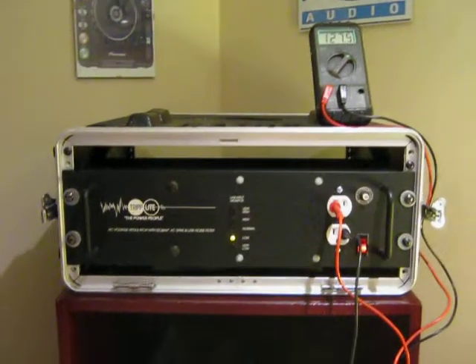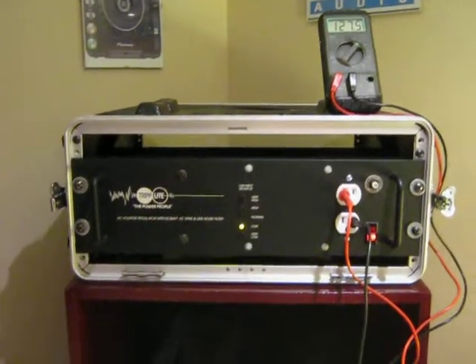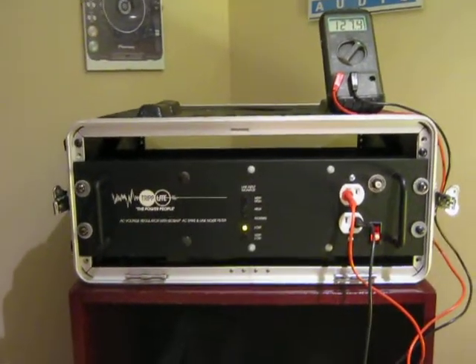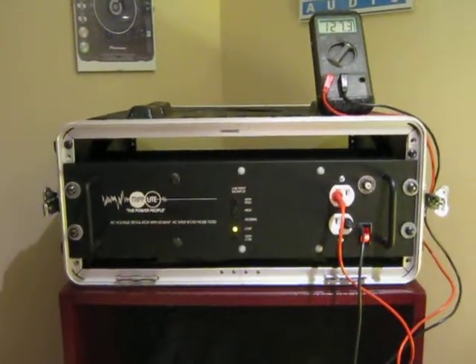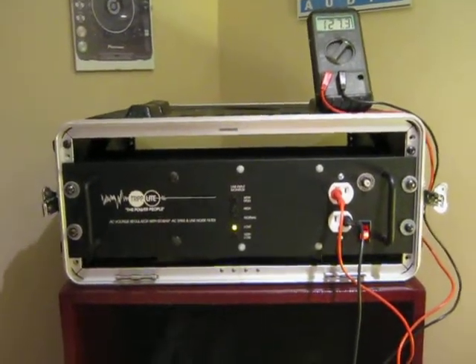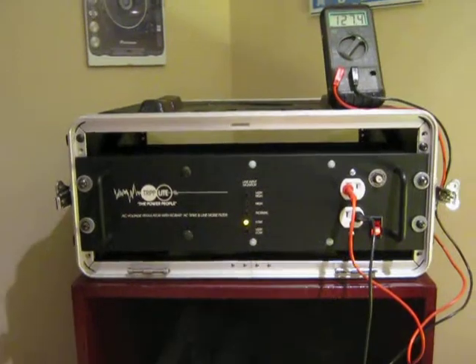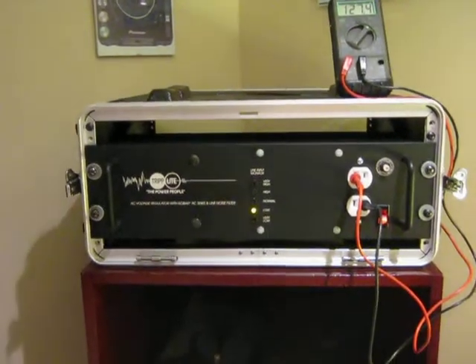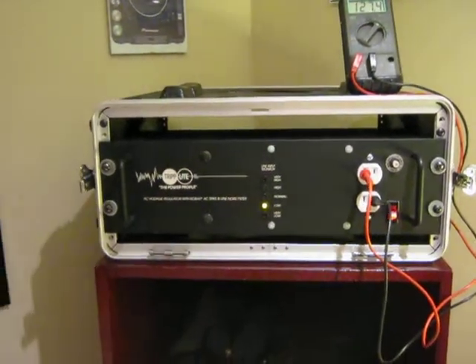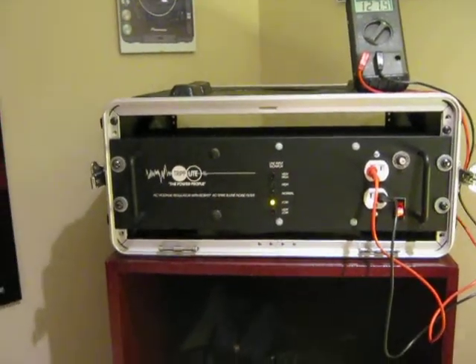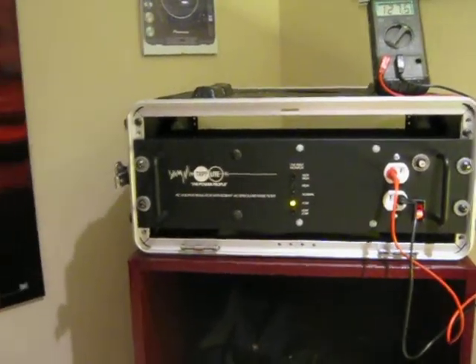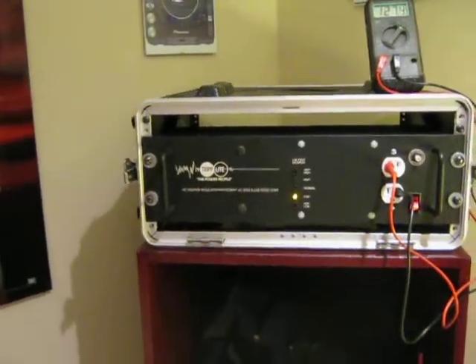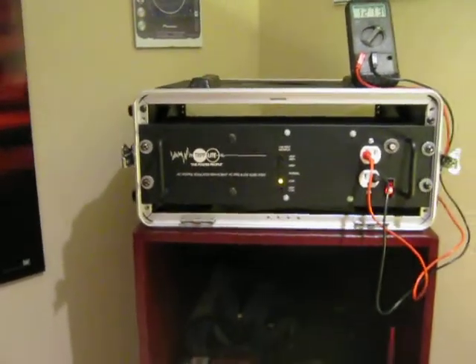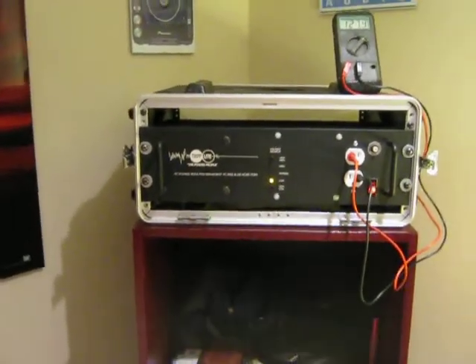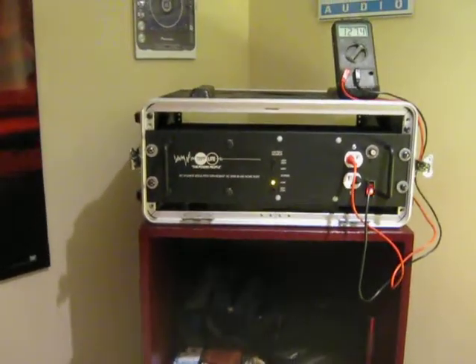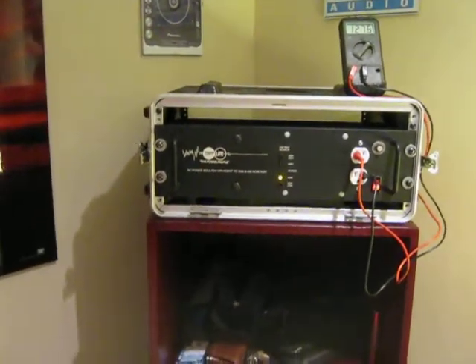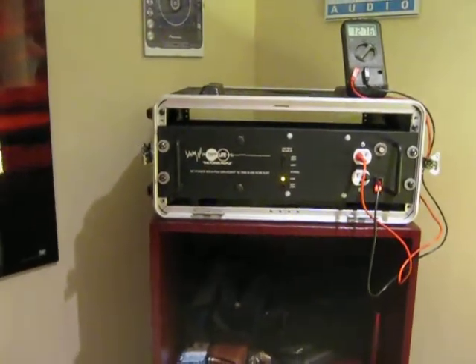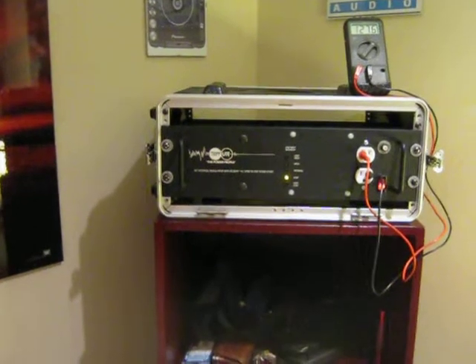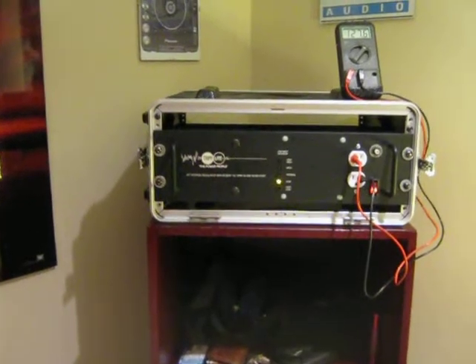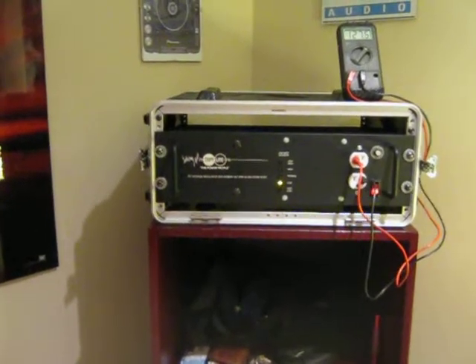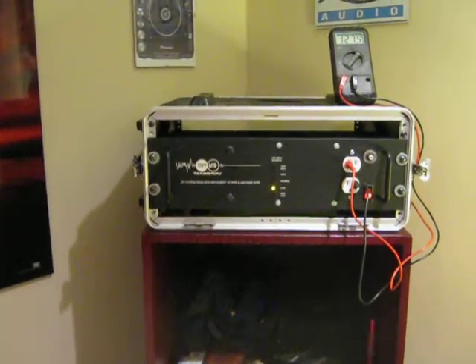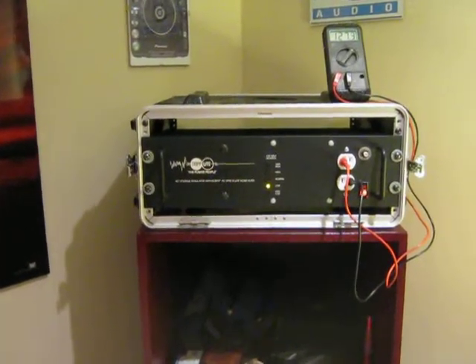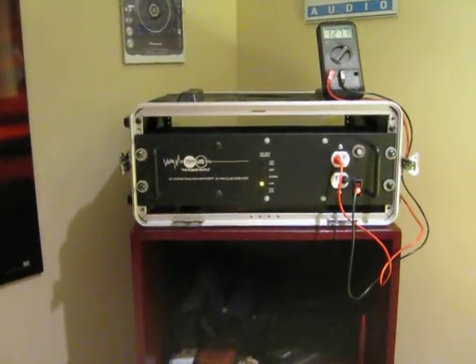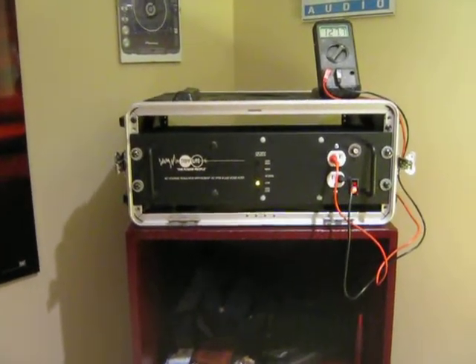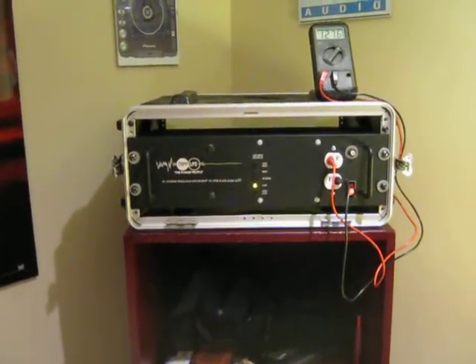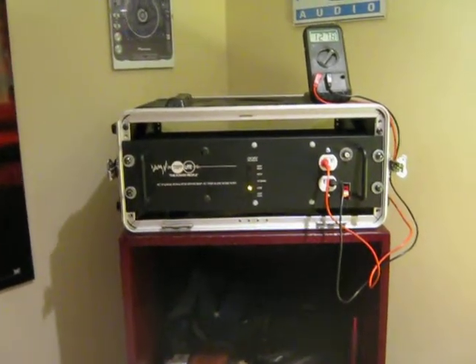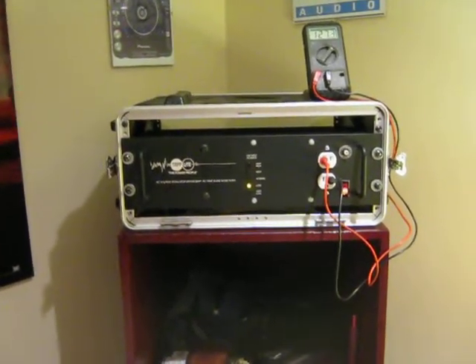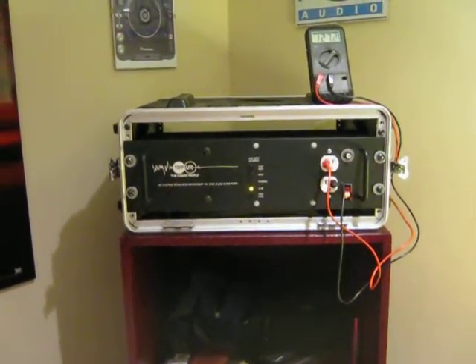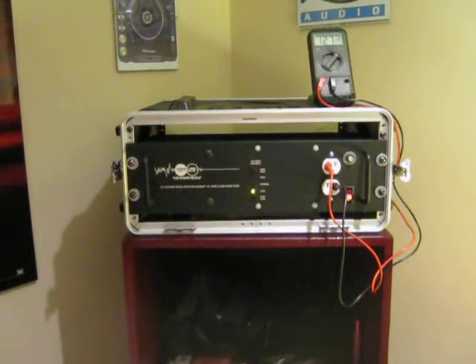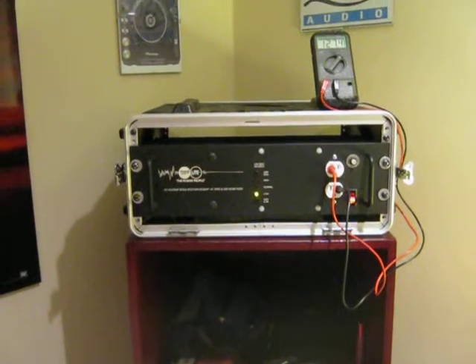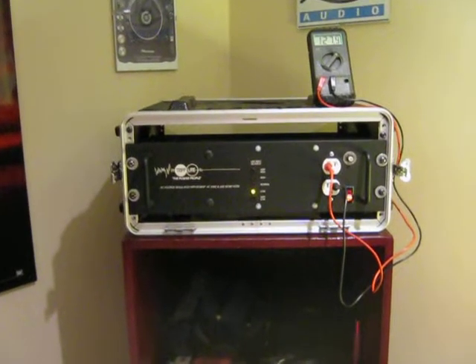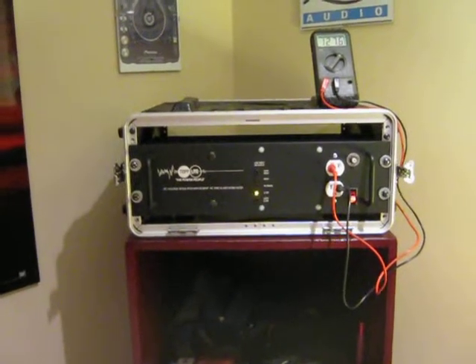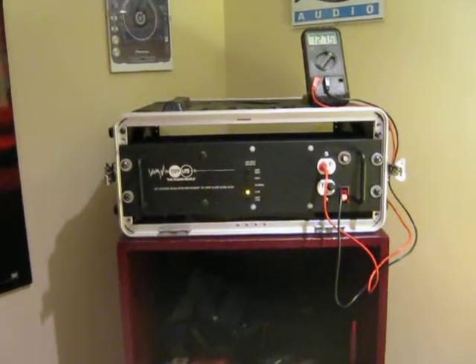I usually use this one for my DJ equipment, but I've noticed in the wintertime in Montreal the voltage in my neighborhood goes down to 115 volts from 122 in the summer, and on the weekends it hits as low as 111.